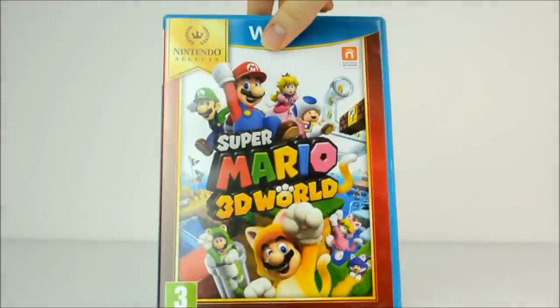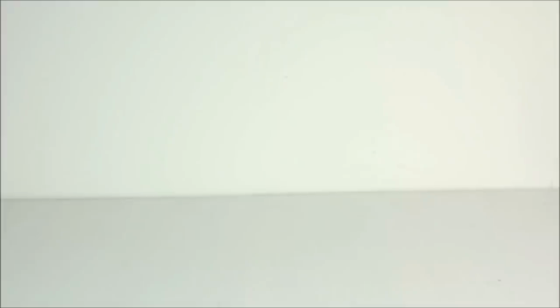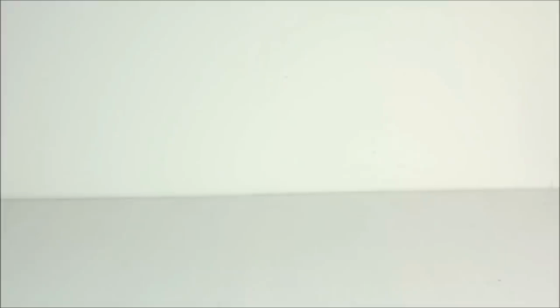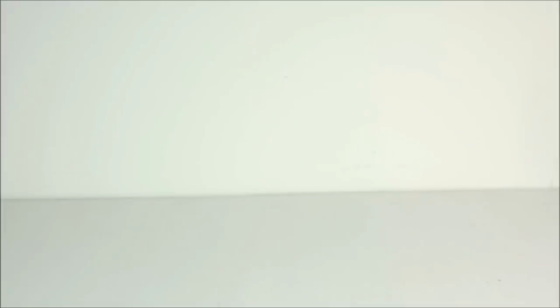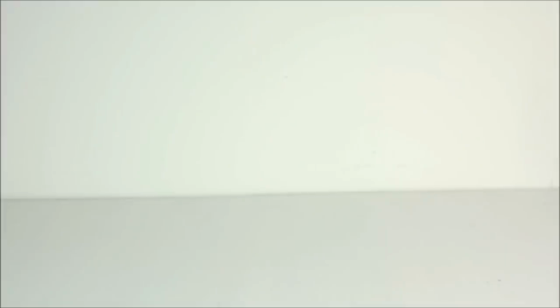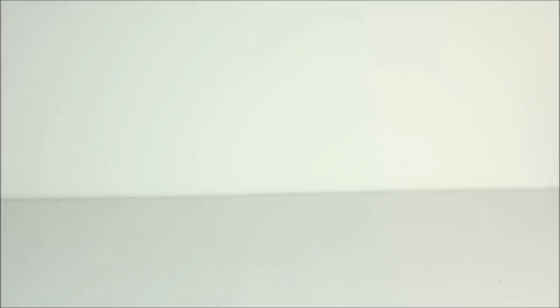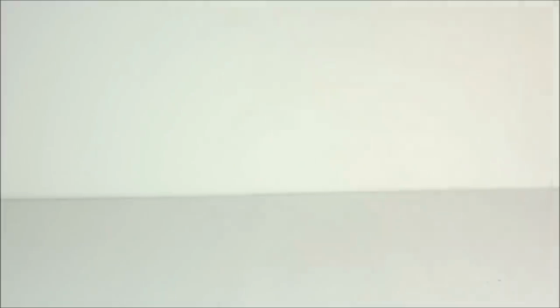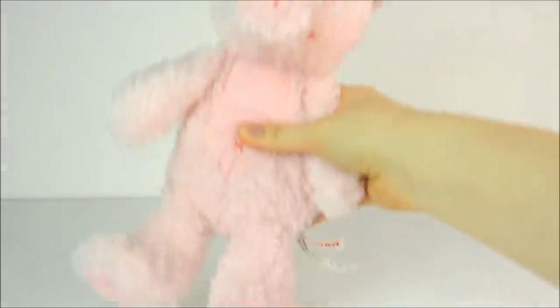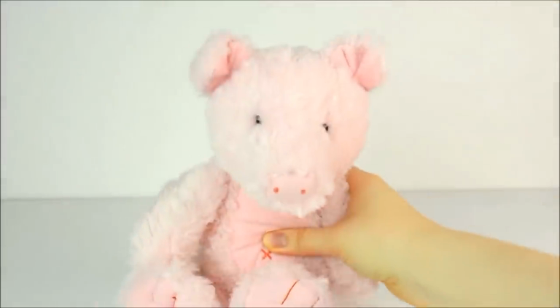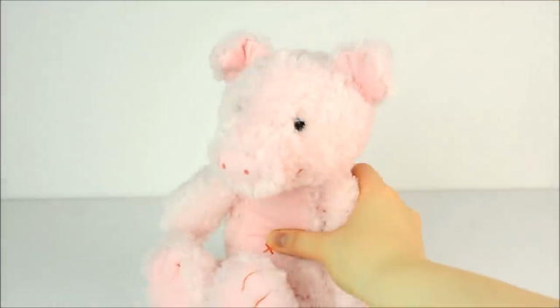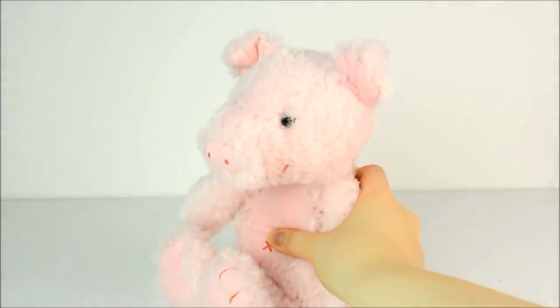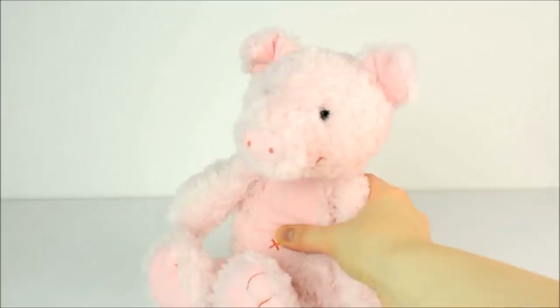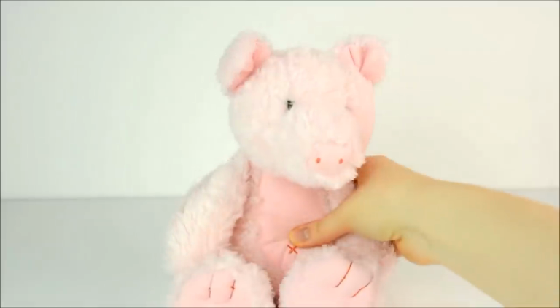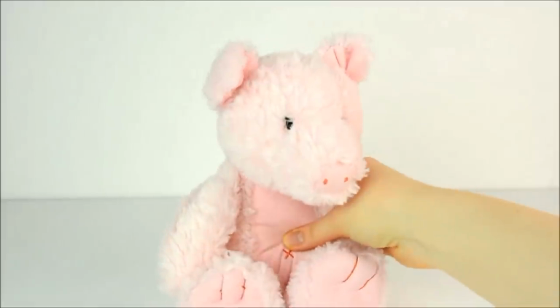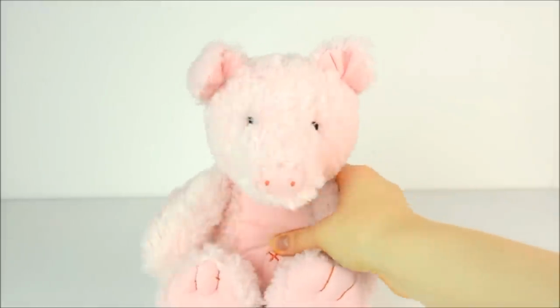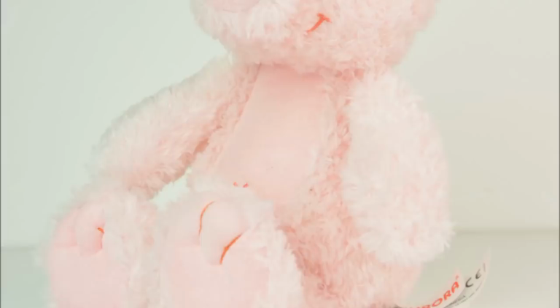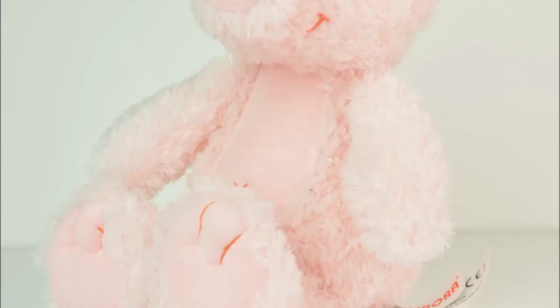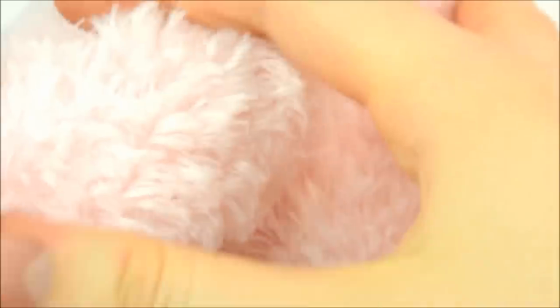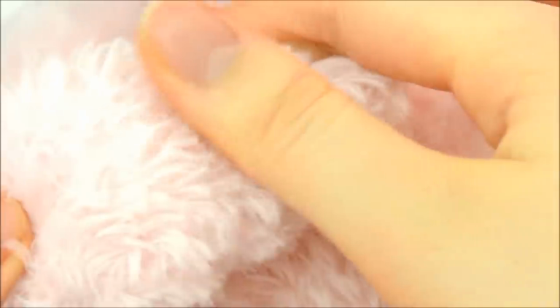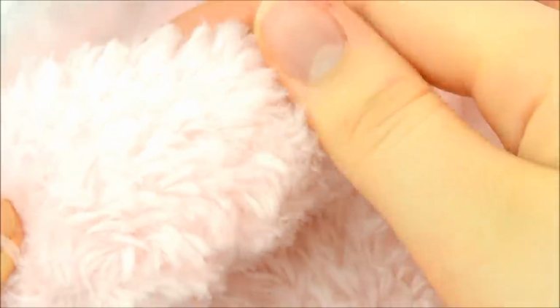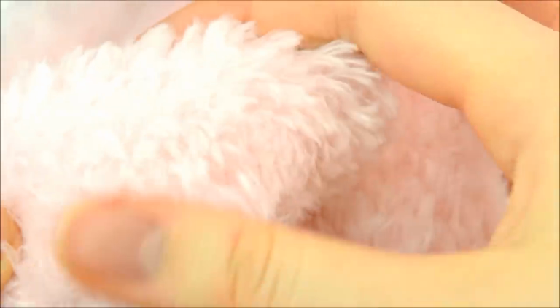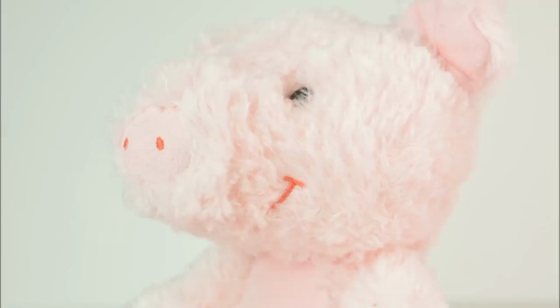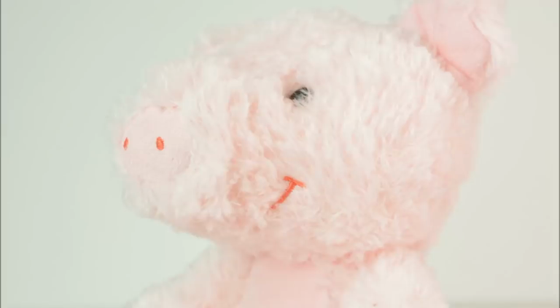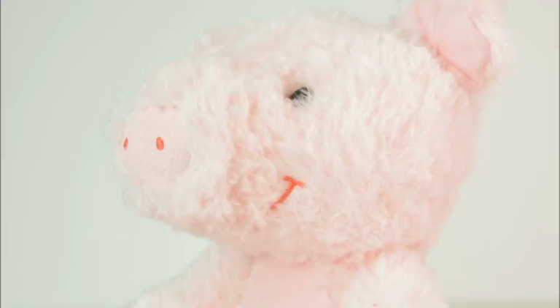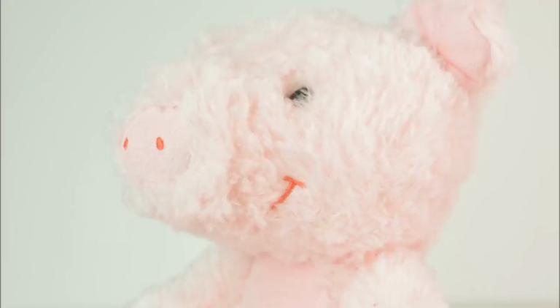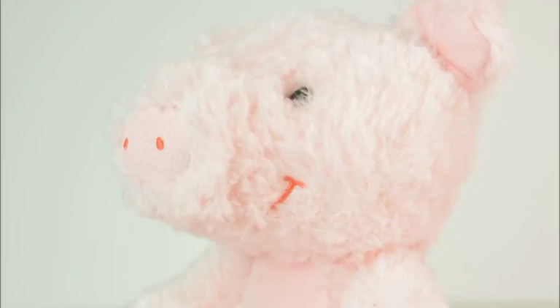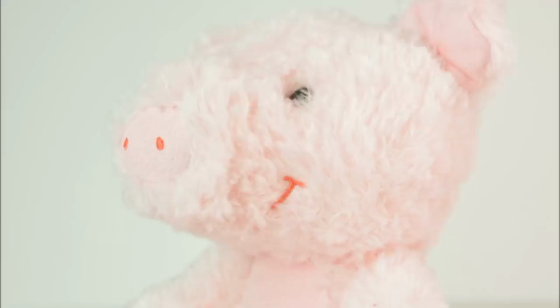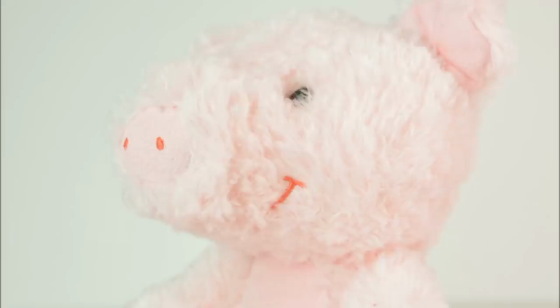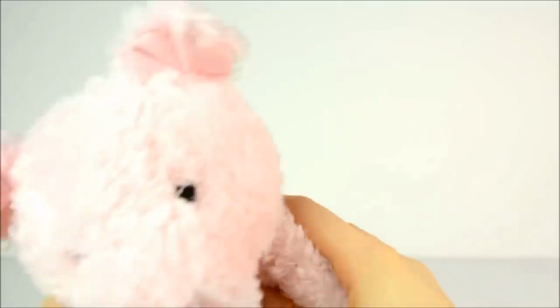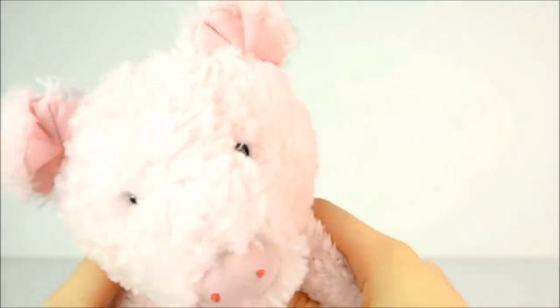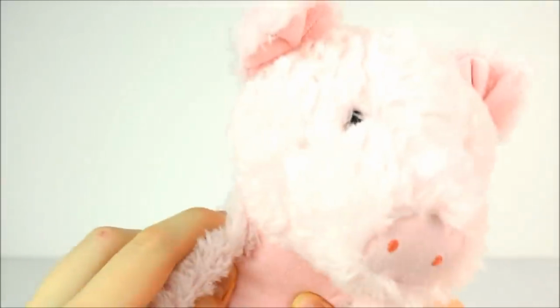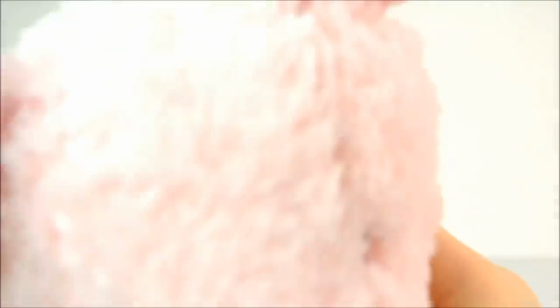I also received this precious, adorable, fluffy, perfect little piggy. It's pink. It's fluffy. It has a smiley face. I love it almost too much. Isn't it wonderful?